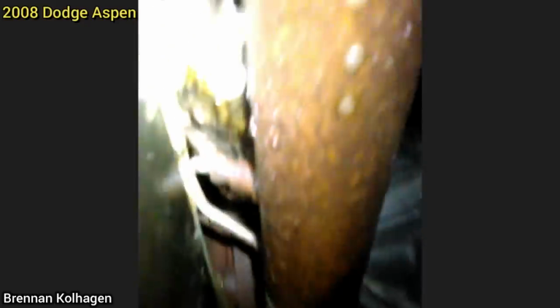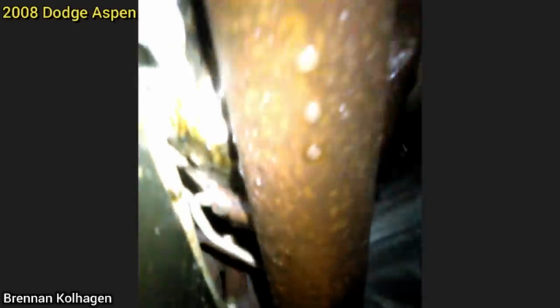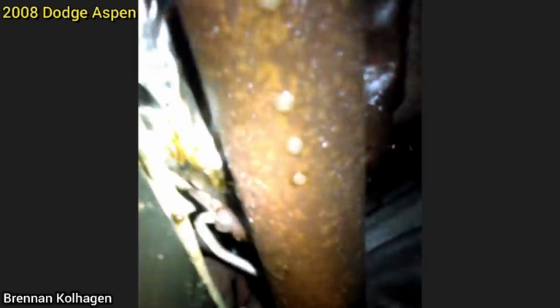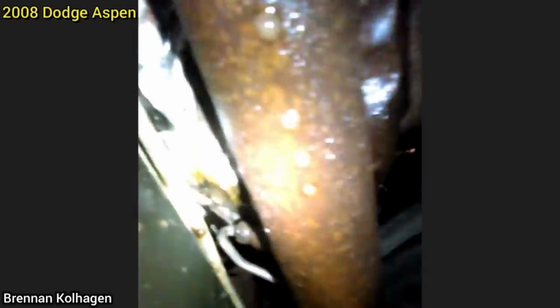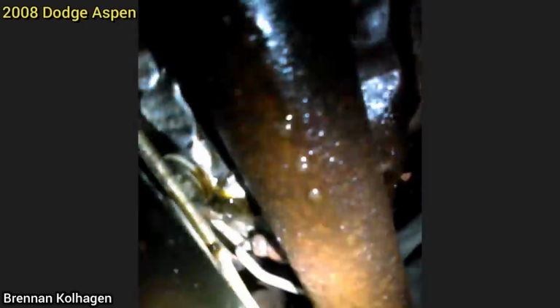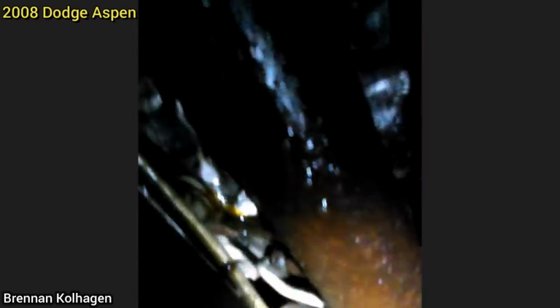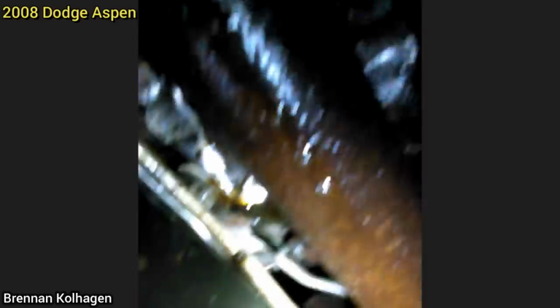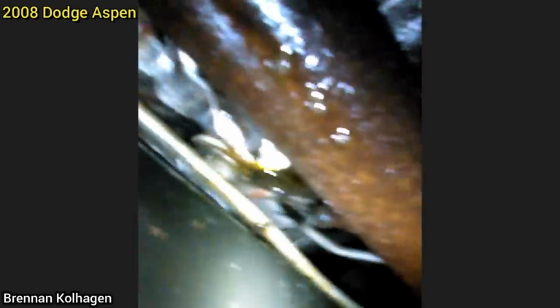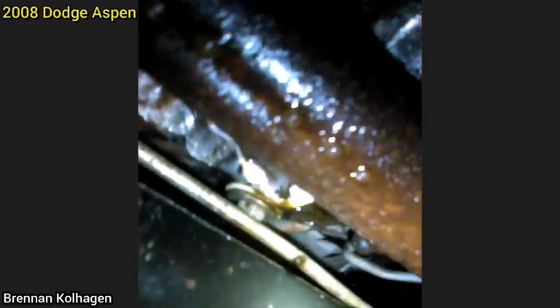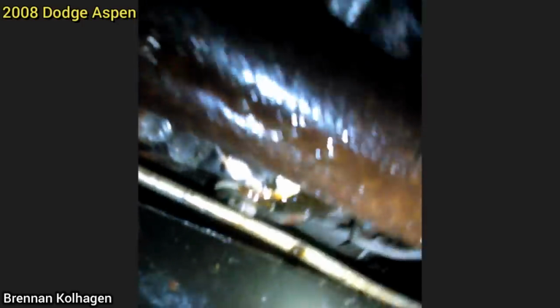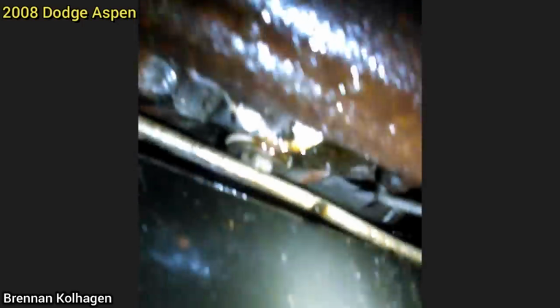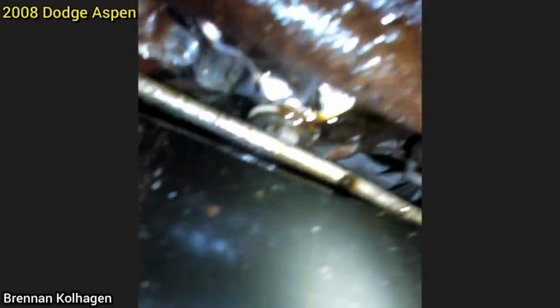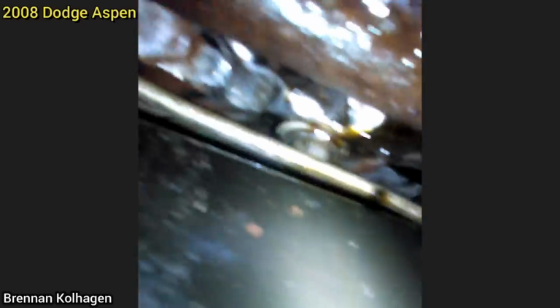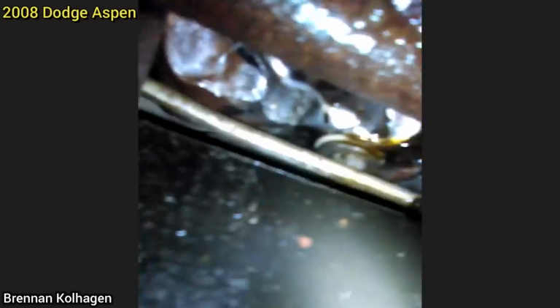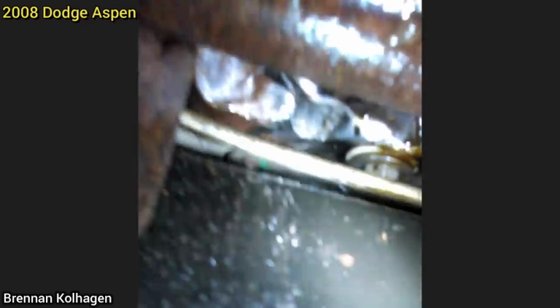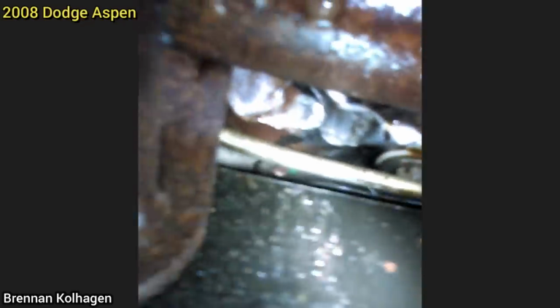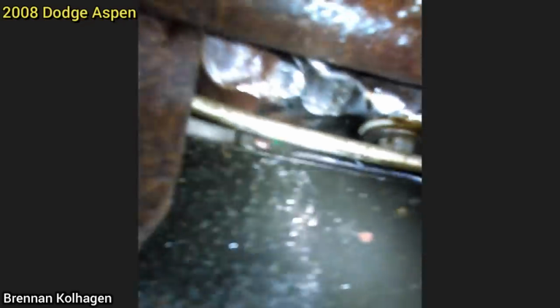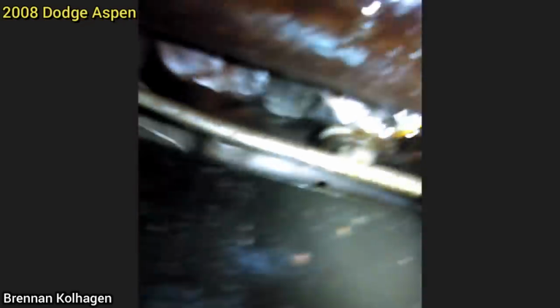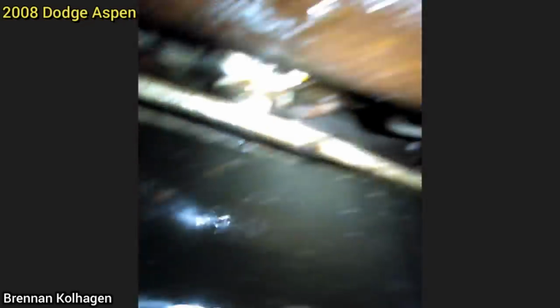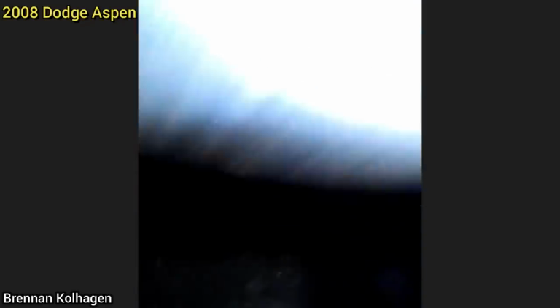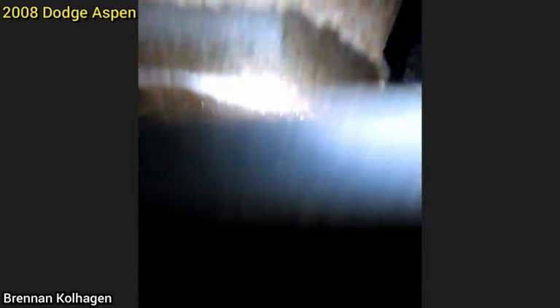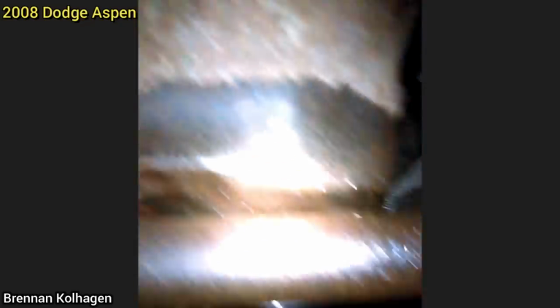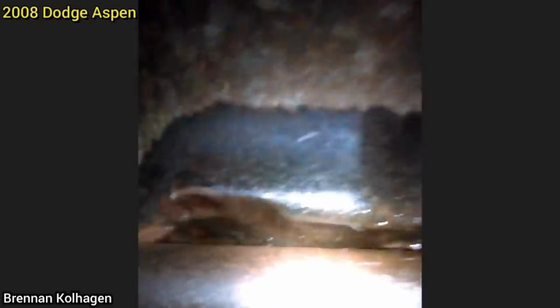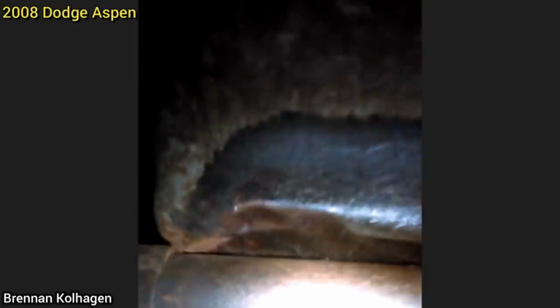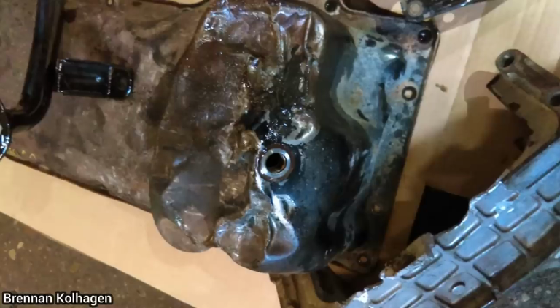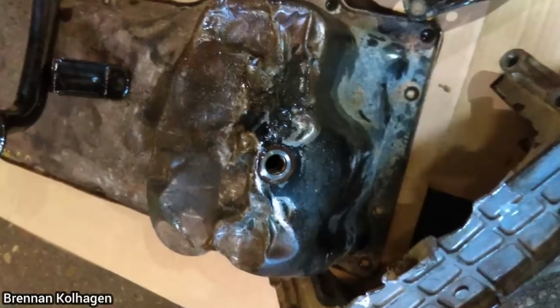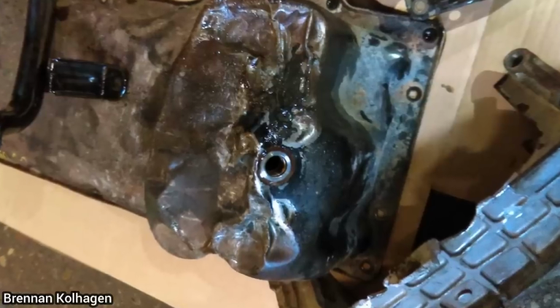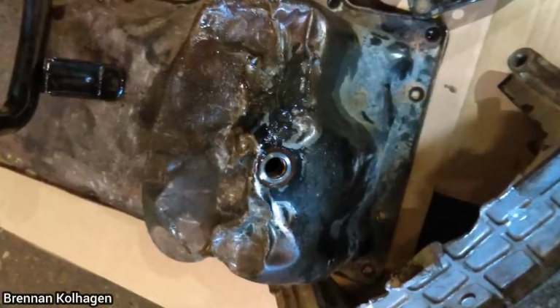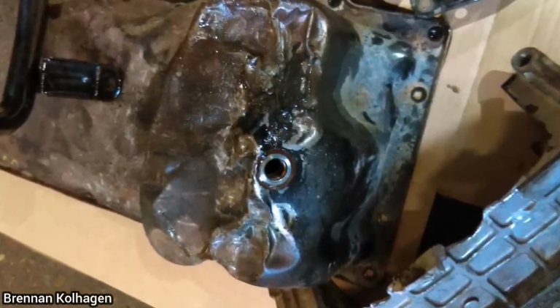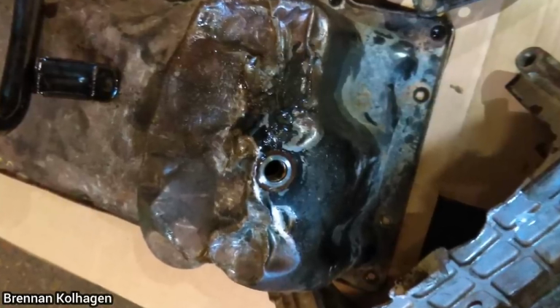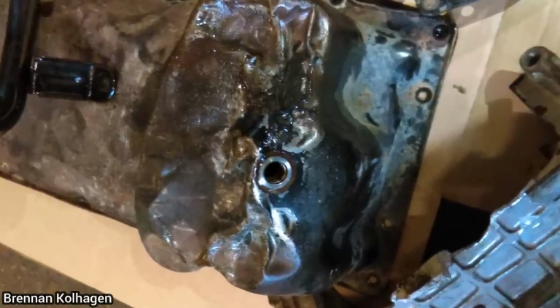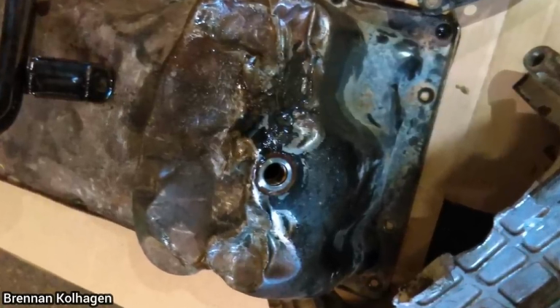Customer states they have an oil leak after another shop installed a new engine. The technician thinks that whoever installed the engine installed one from a two-wheel drive model, which has a different size oil pan. So the person who installed the engine smashed the oil pan to make it fit.